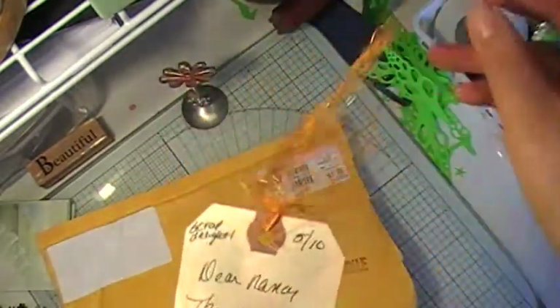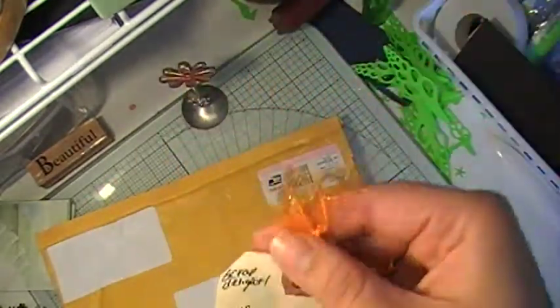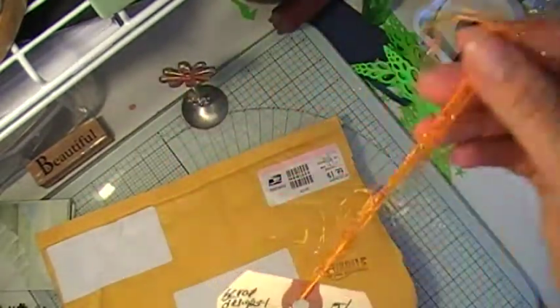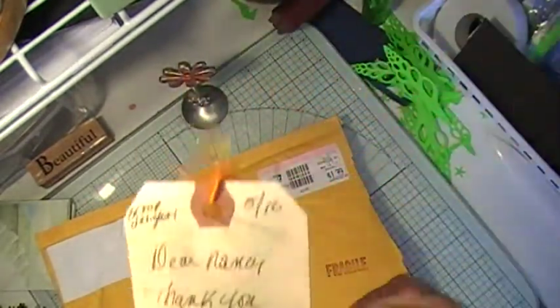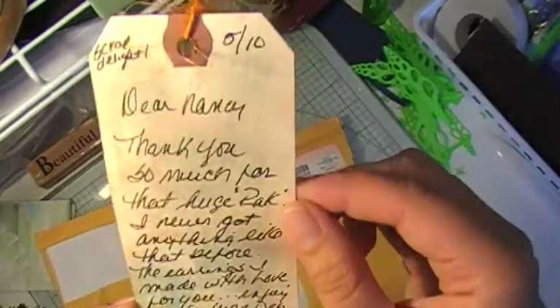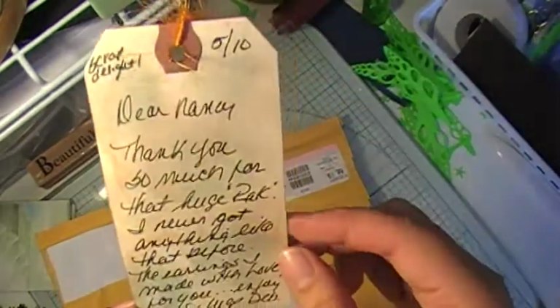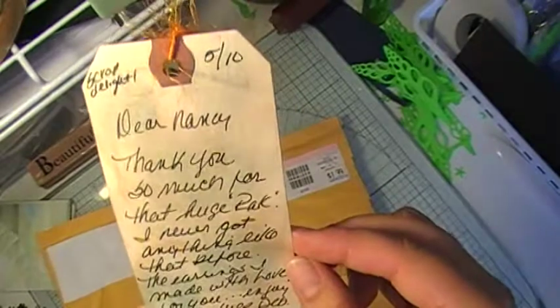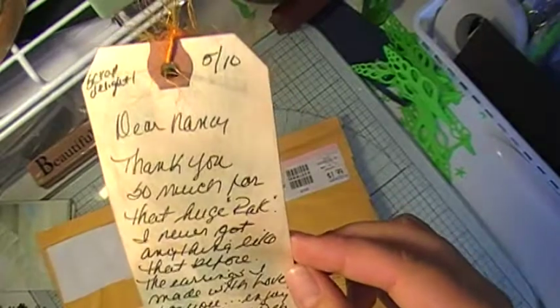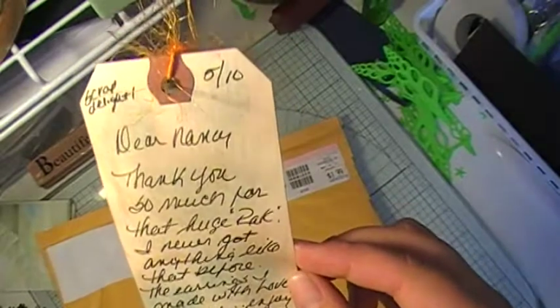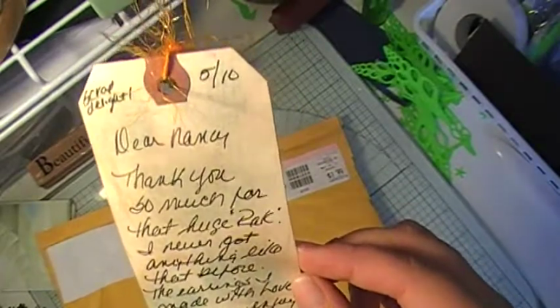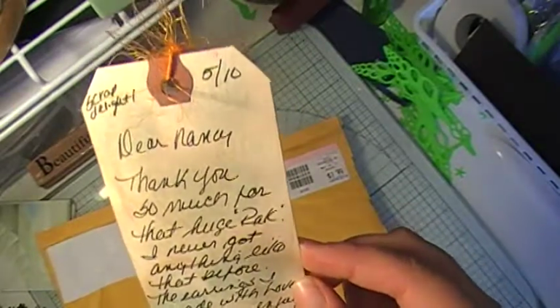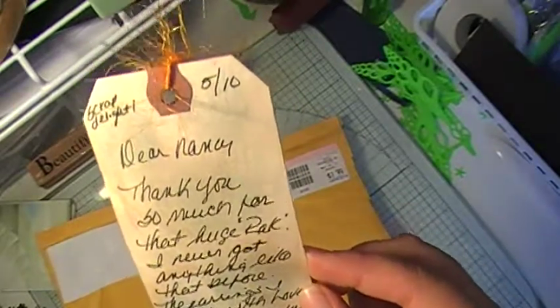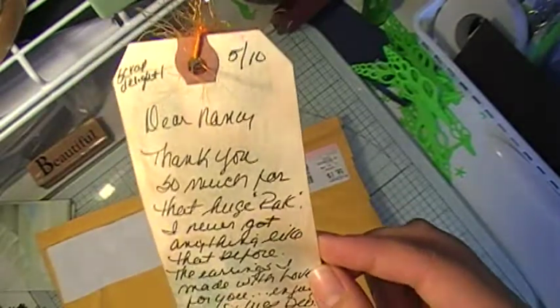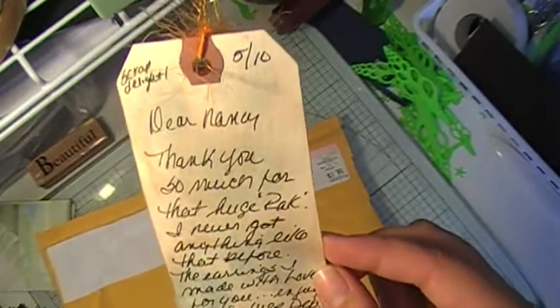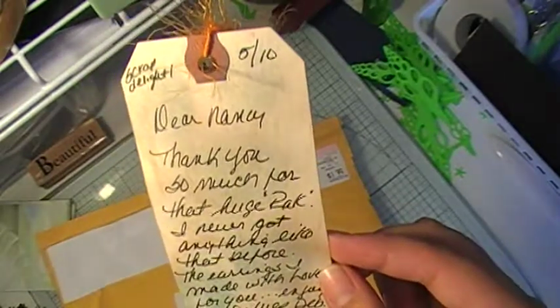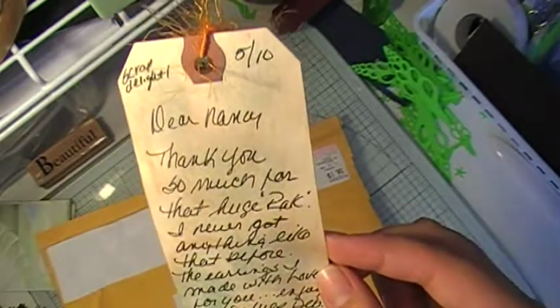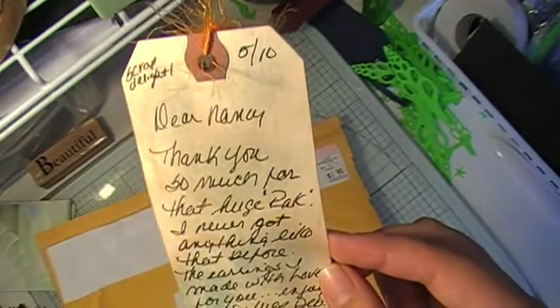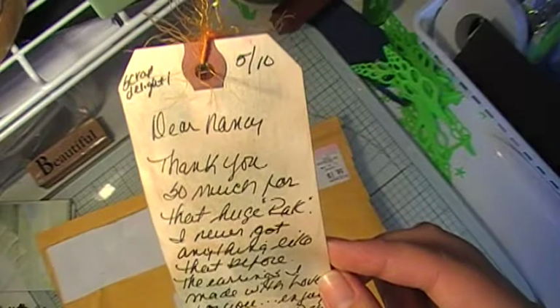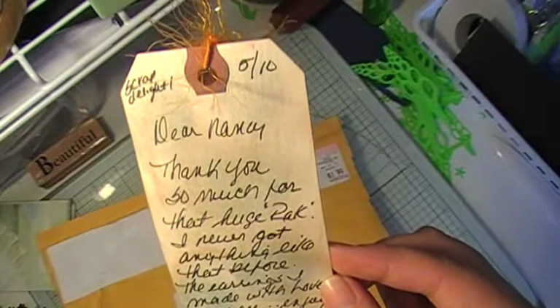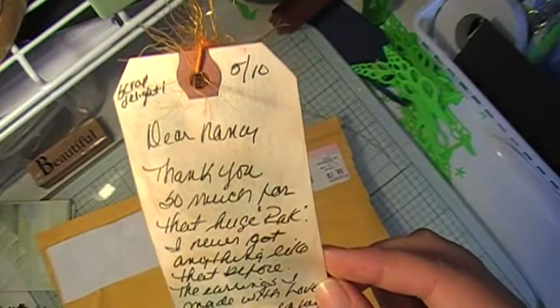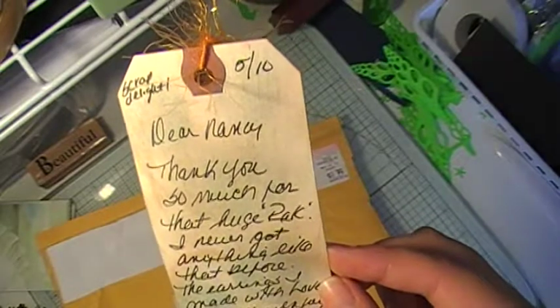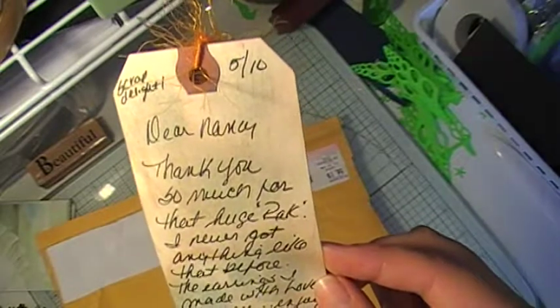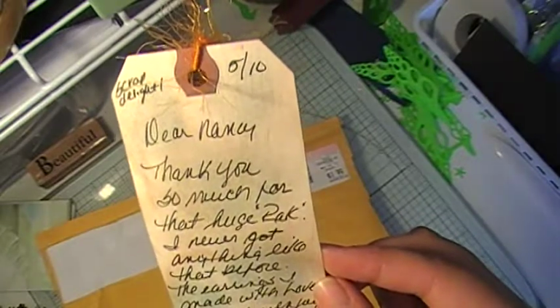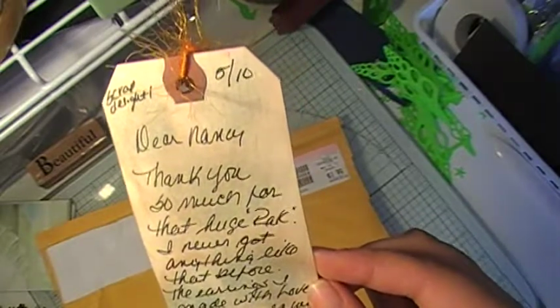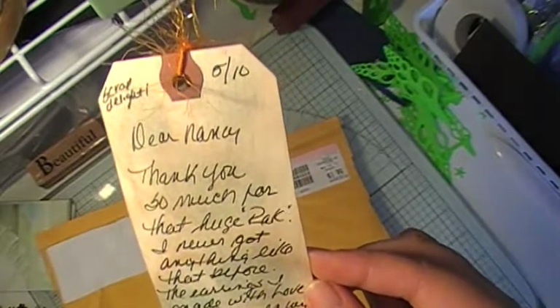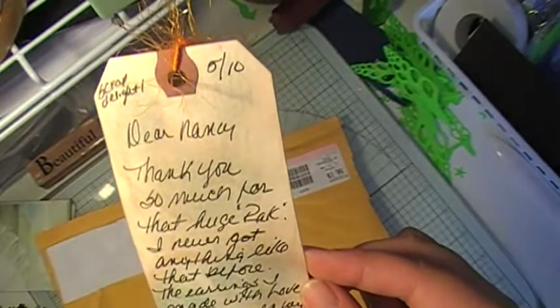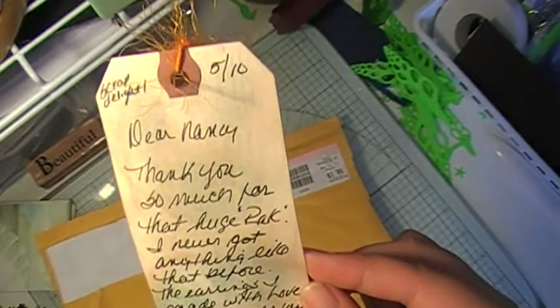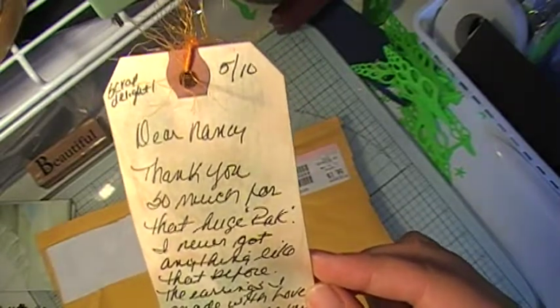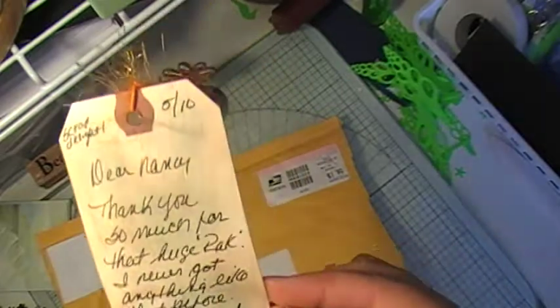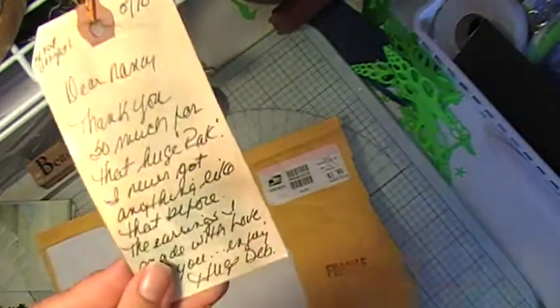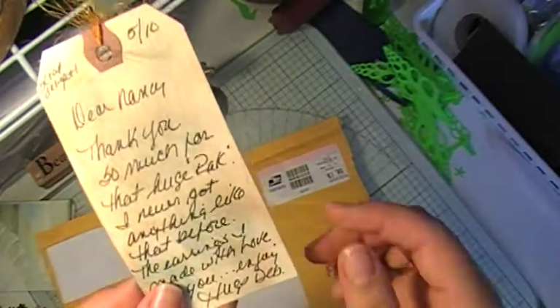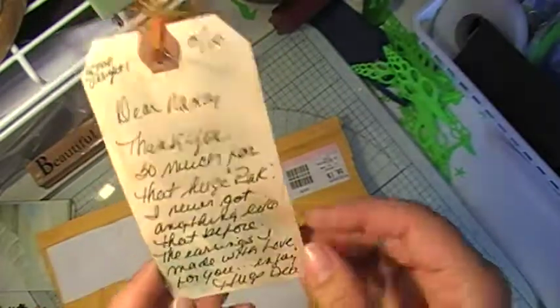And I'll read you what she said. It says: 'Dear Nancy, thank you so much for that huge pack. I never got anything like that before. These are earrings I made with love for you. Enjoy!' So she made me some earrings, and she says hugs, Deb.